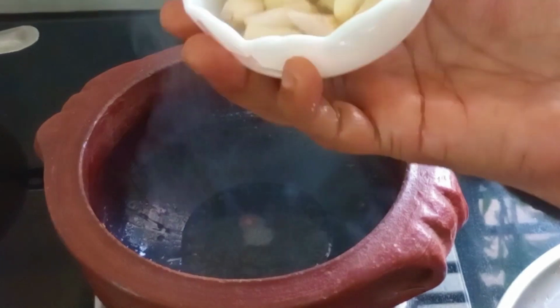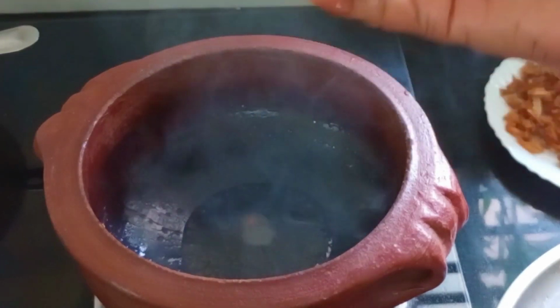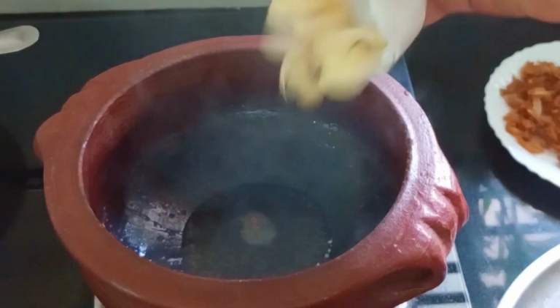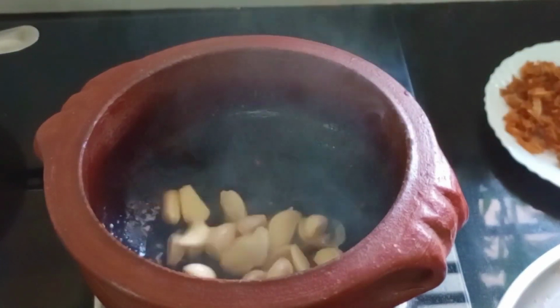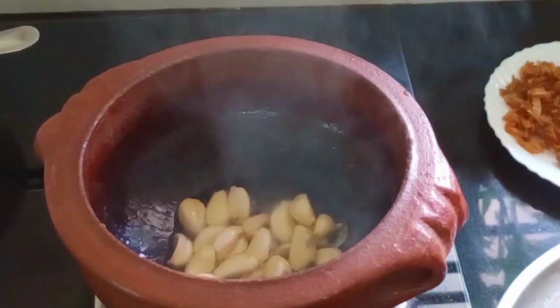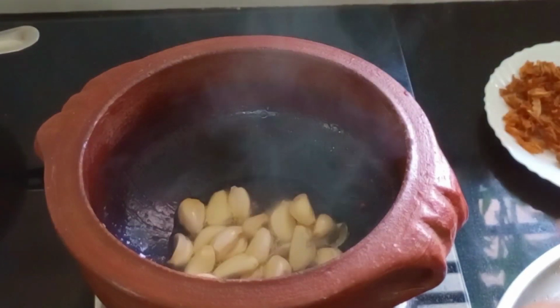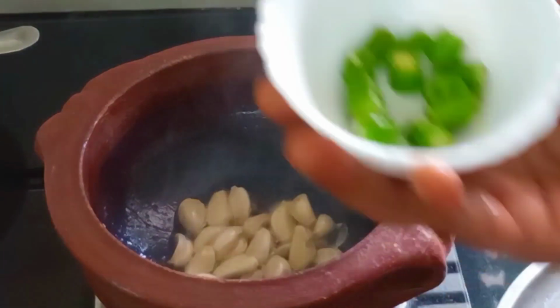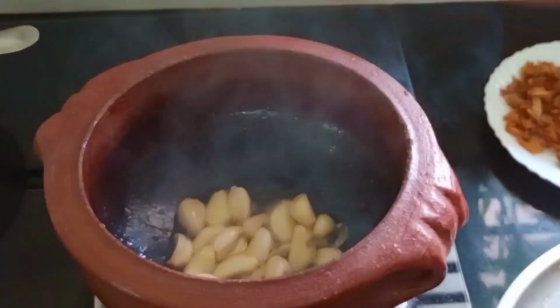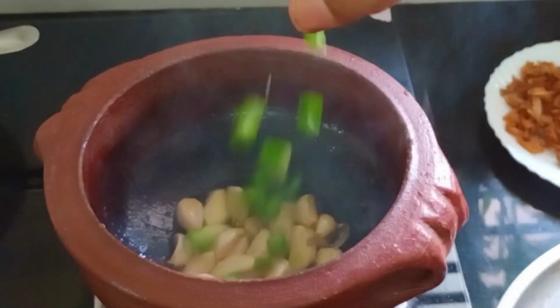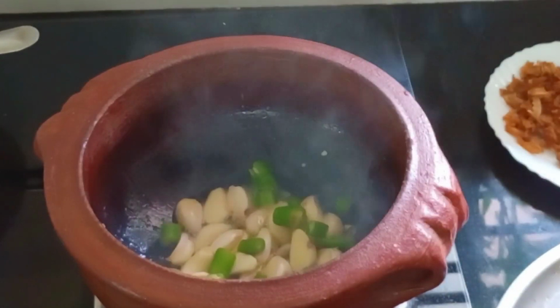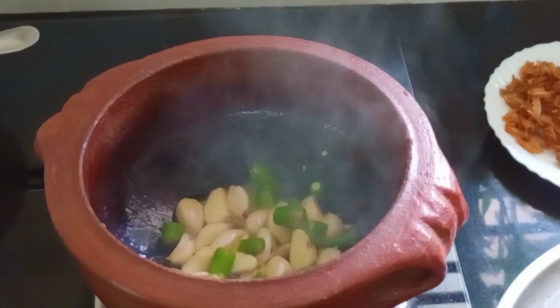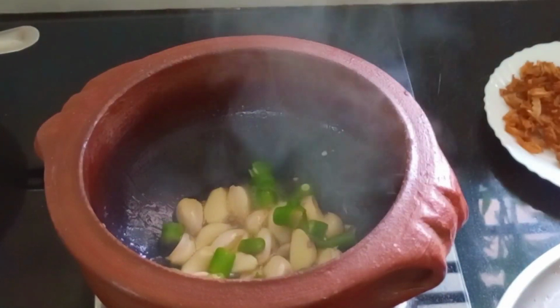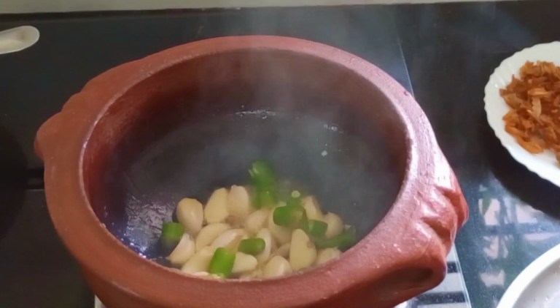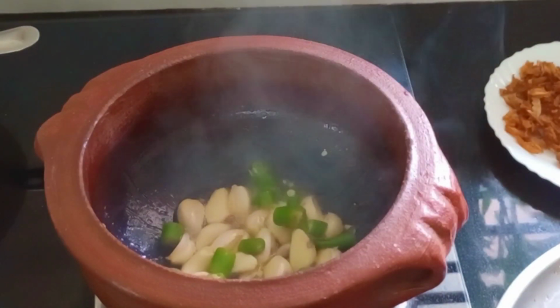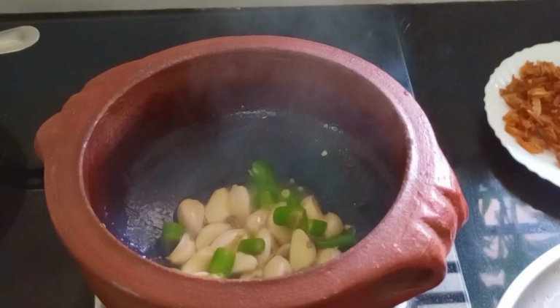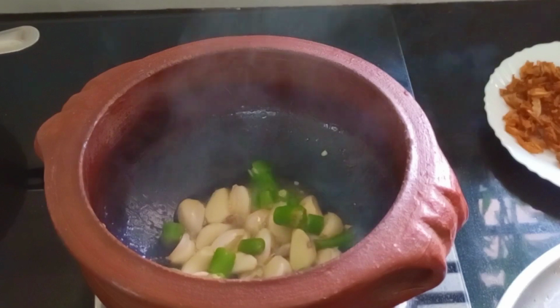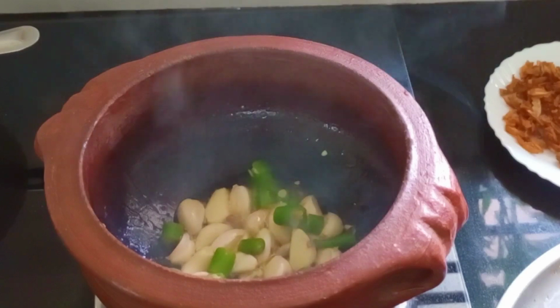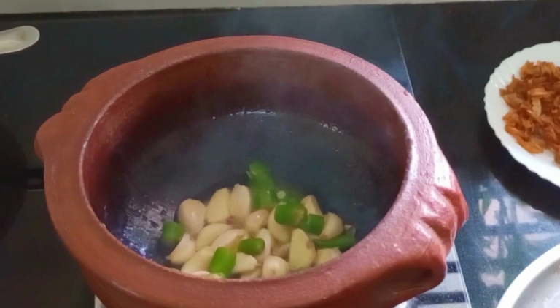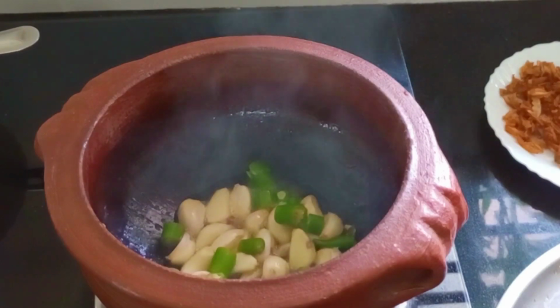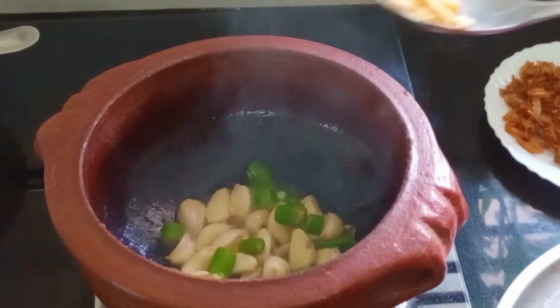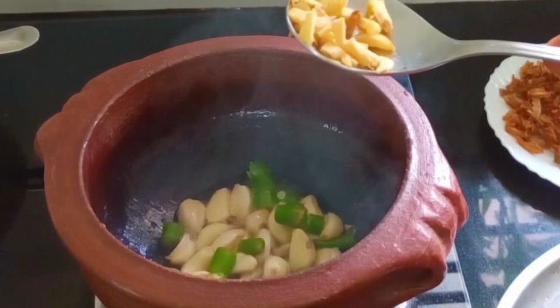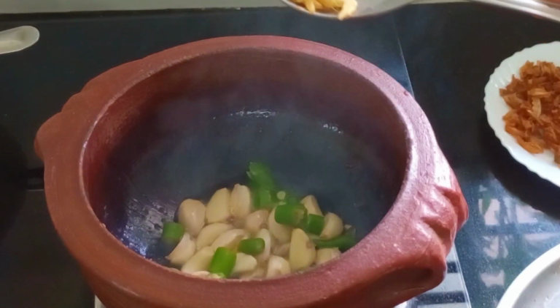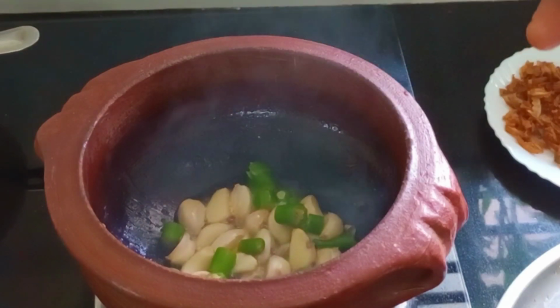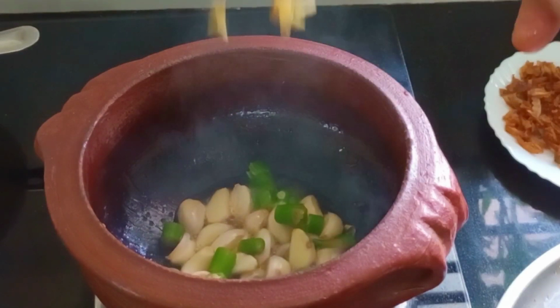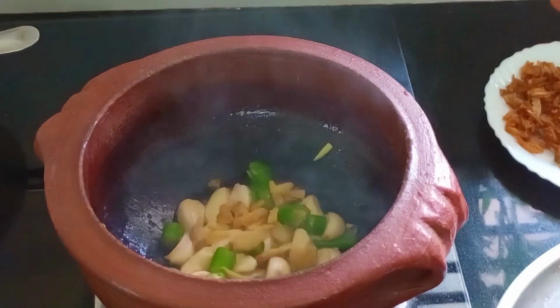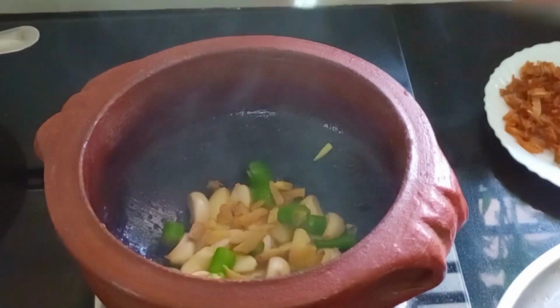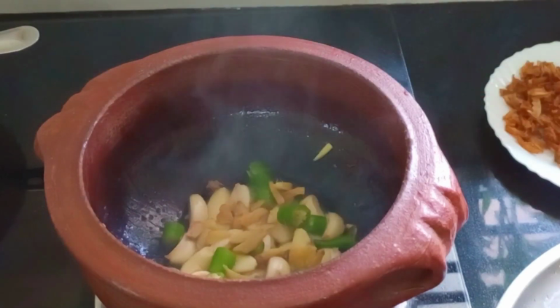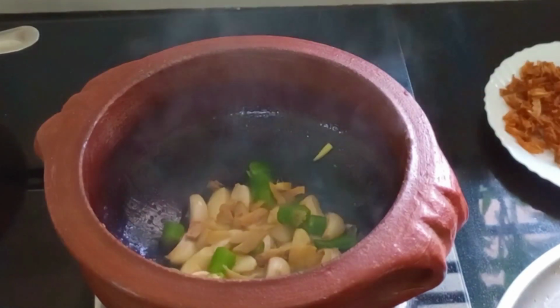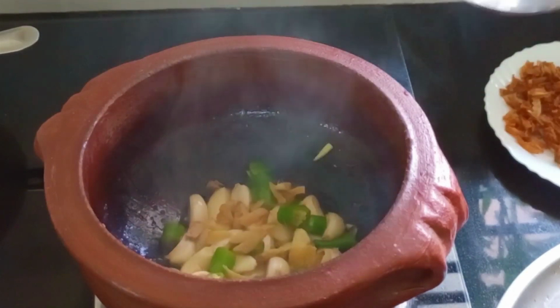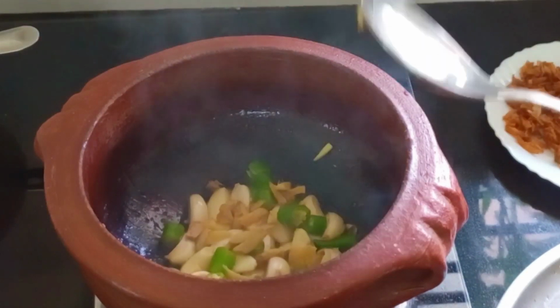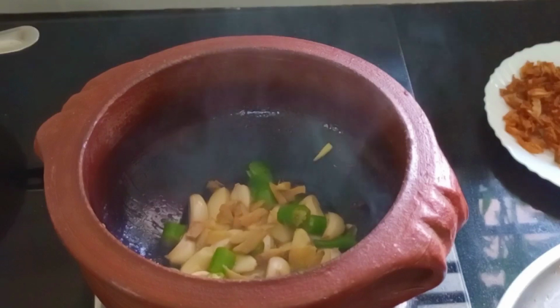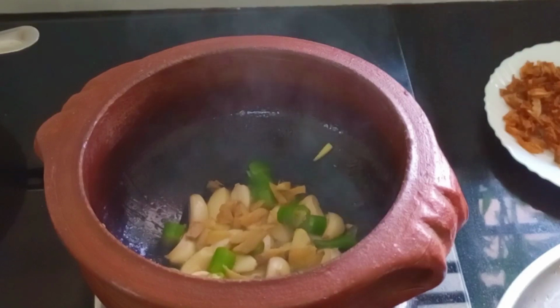We are putting our tea in the pan. We will add some of the water that is in the pan with a tiny bit. I will add some of the water — that's good.